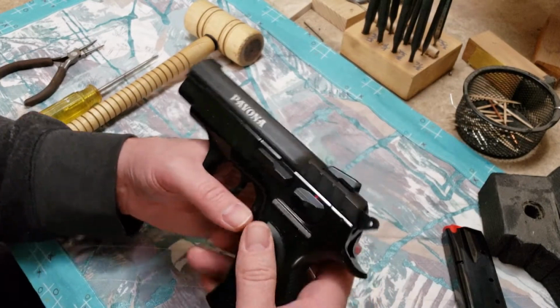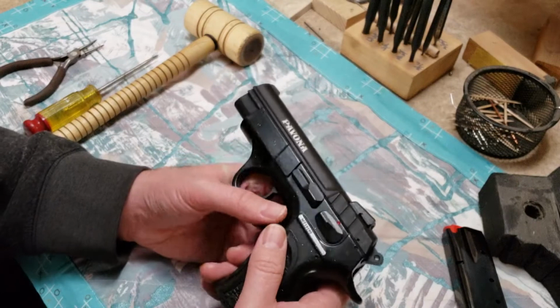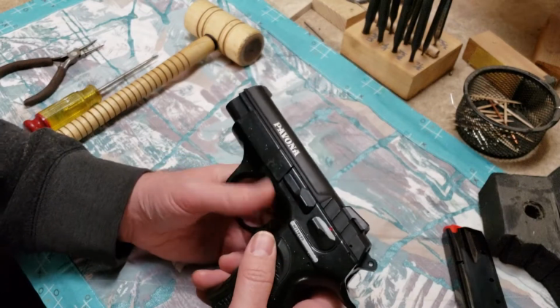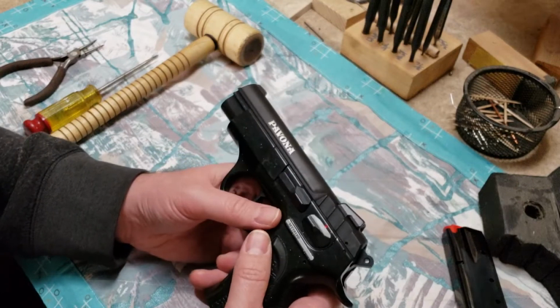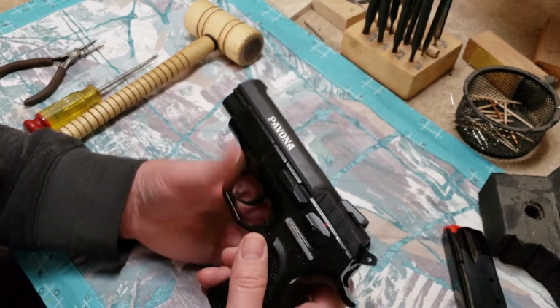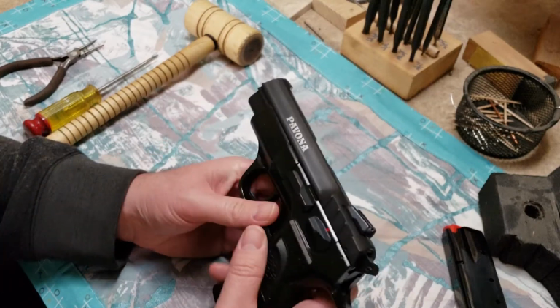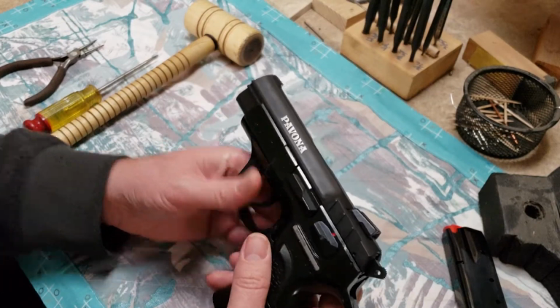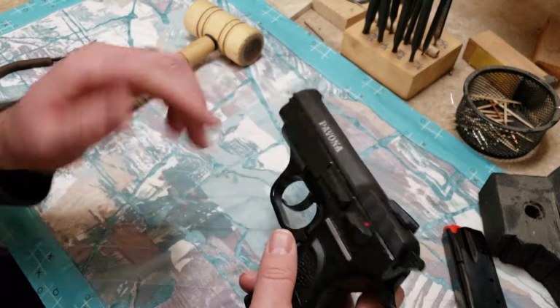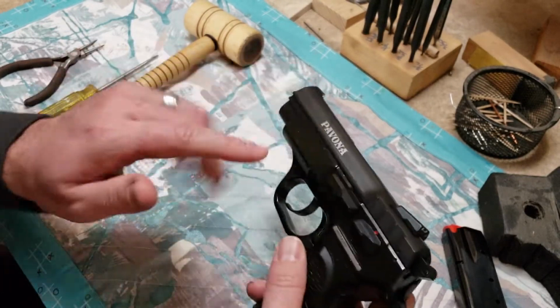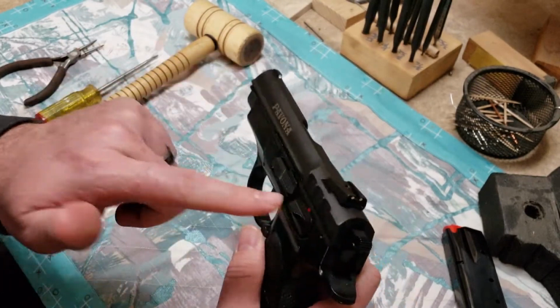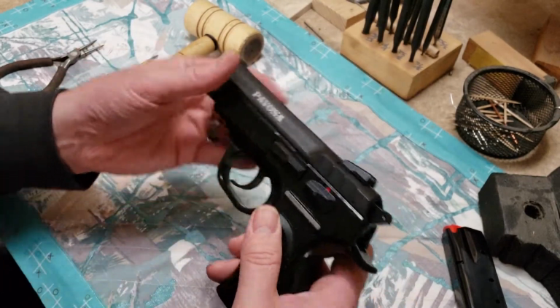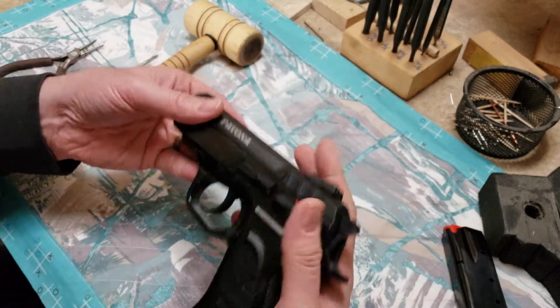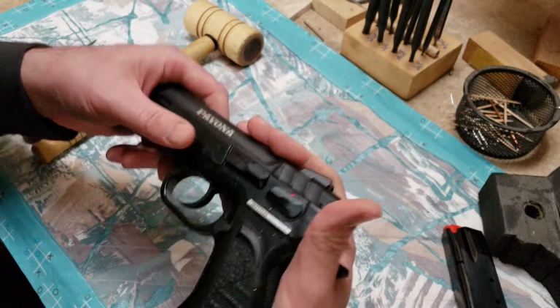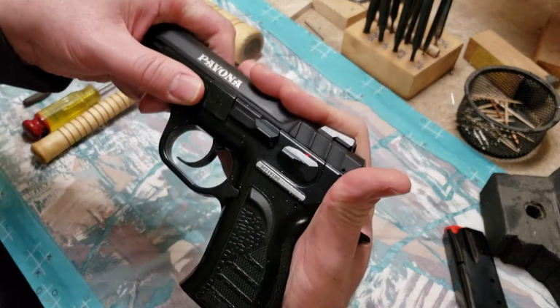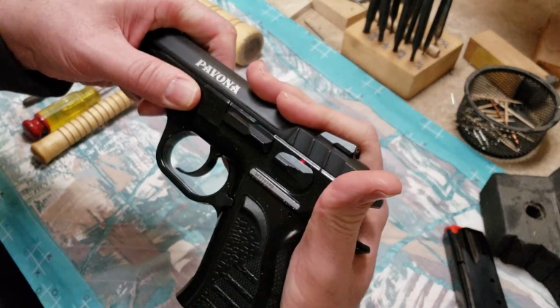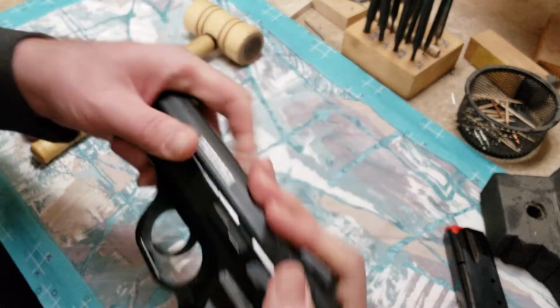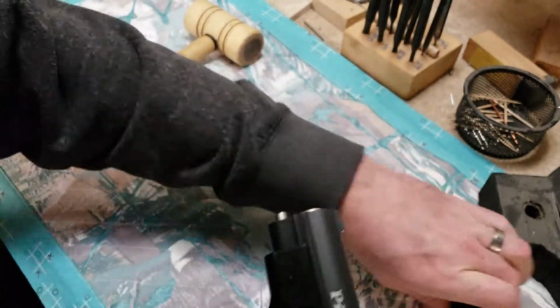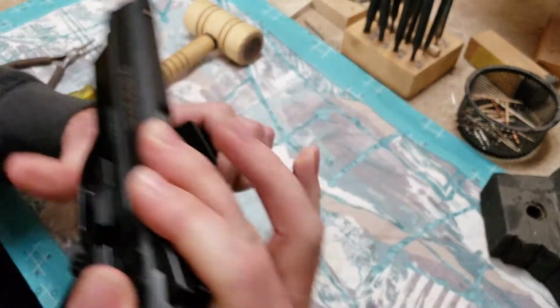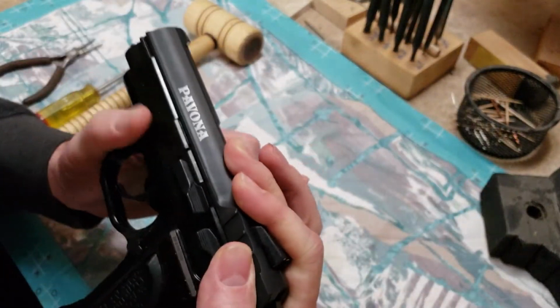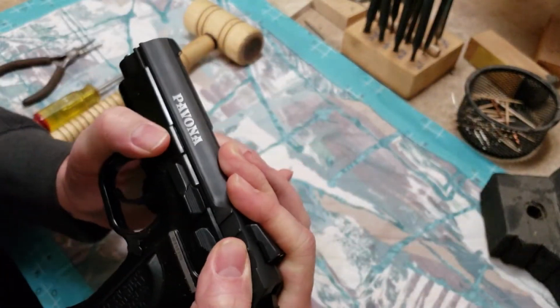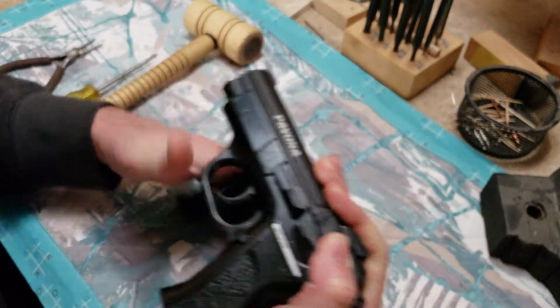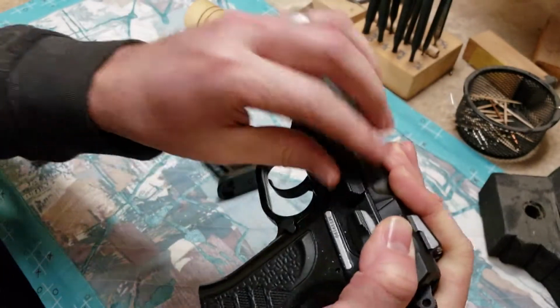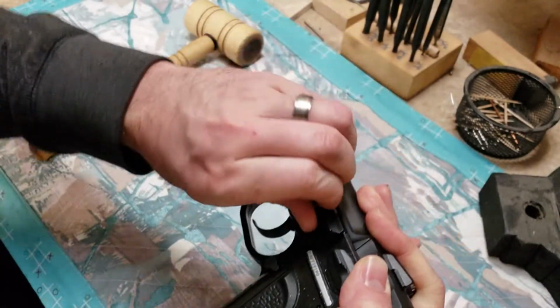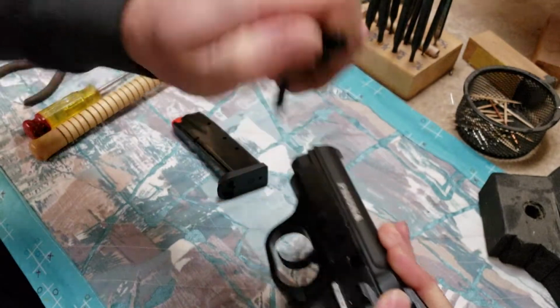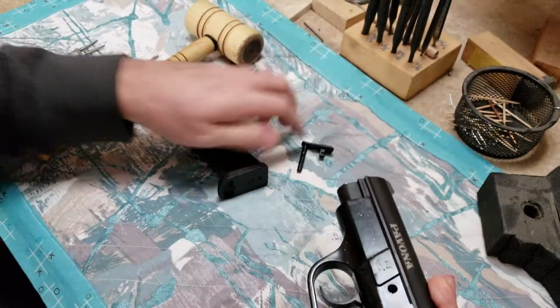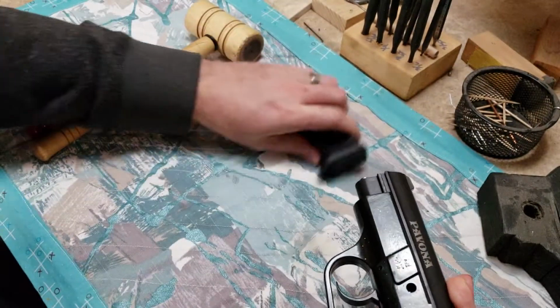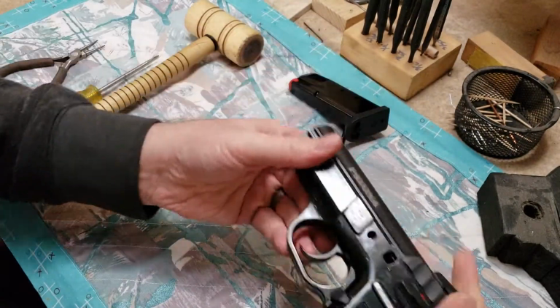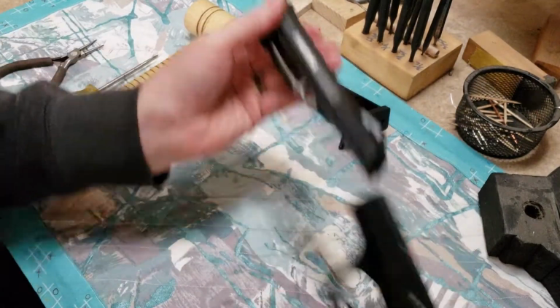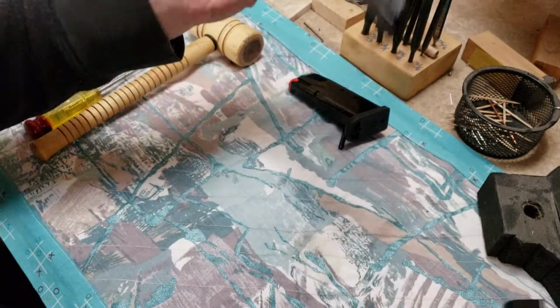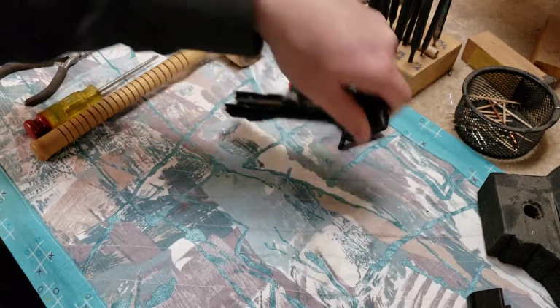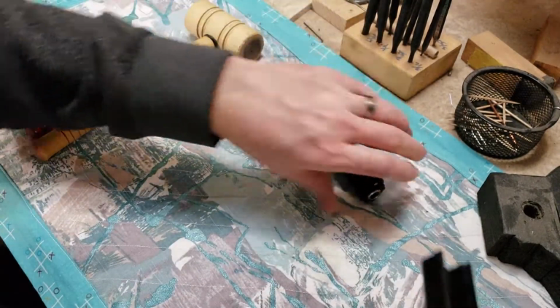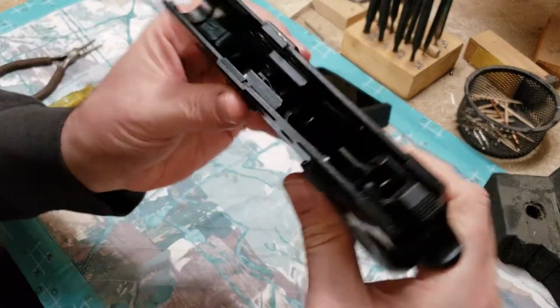I'm gonna get right to it and show you step by step. The first thing I'm gonna do is get that slide off, so we're gonna line up those circles on there, use the mag base to push that takedown pin out, take our slide off — we won't be needing that.